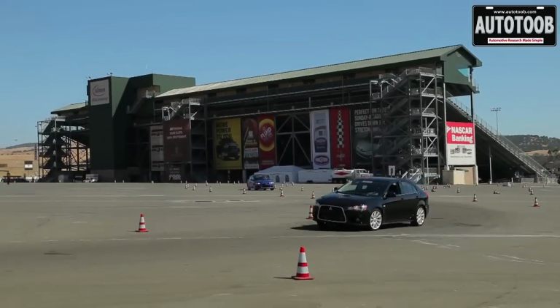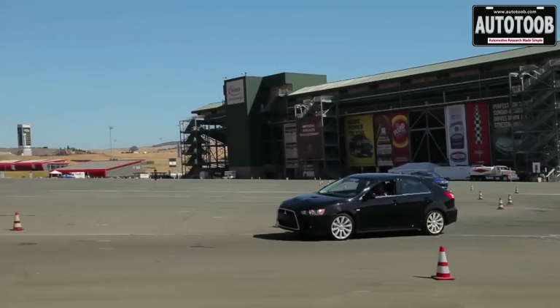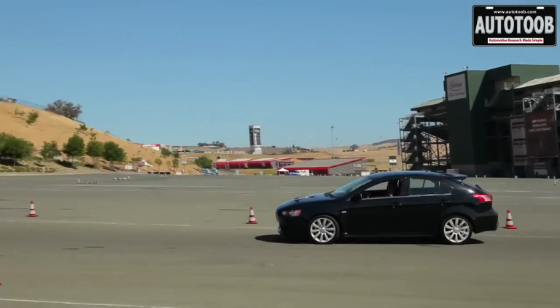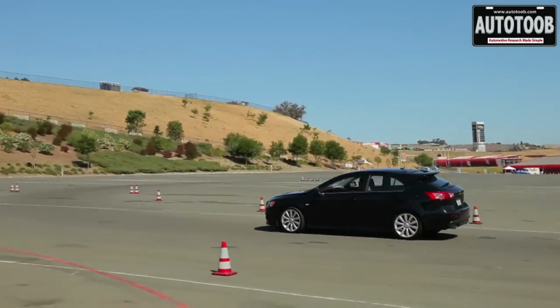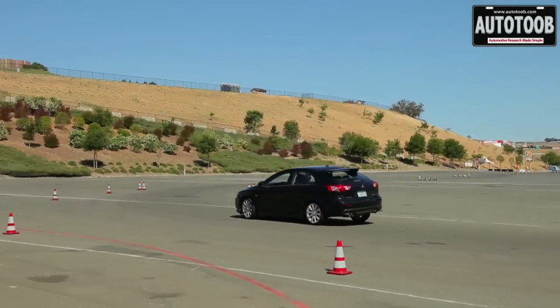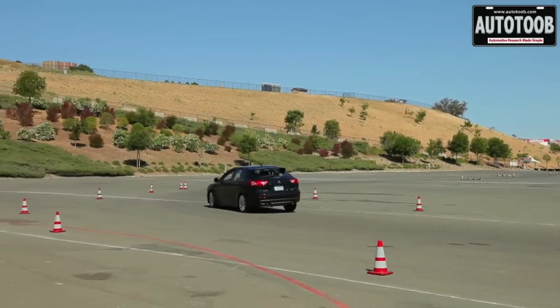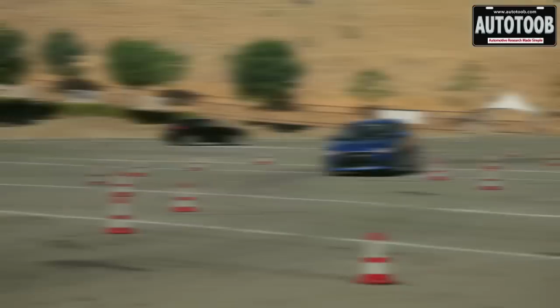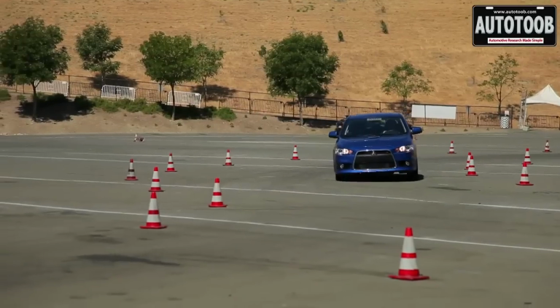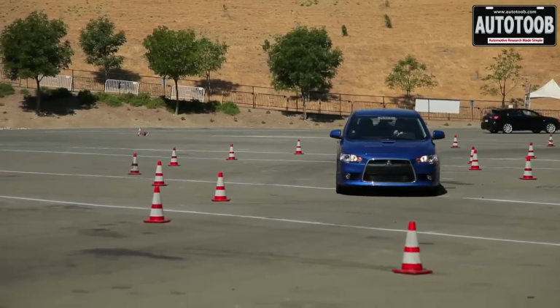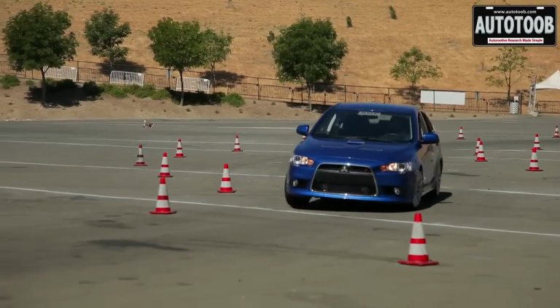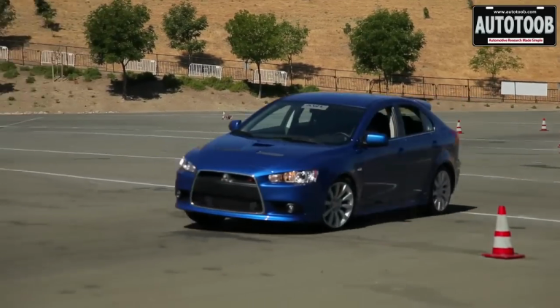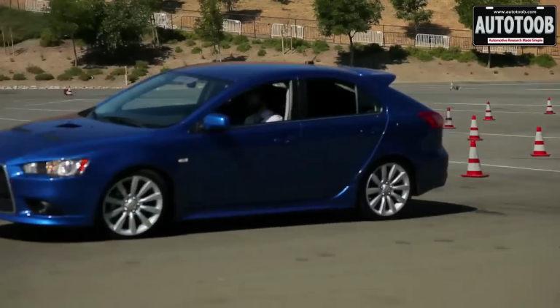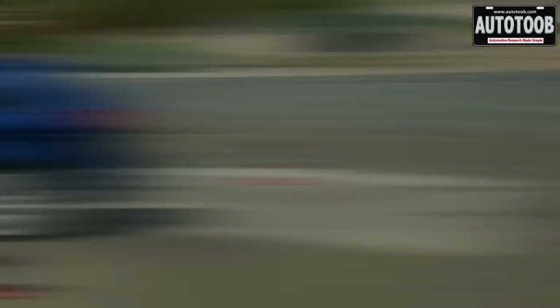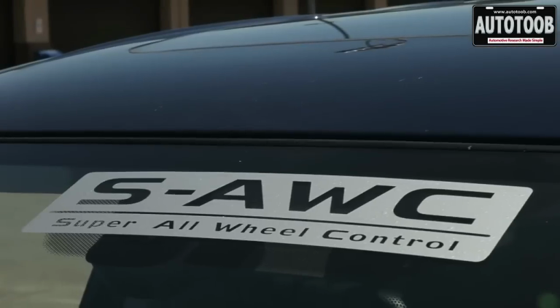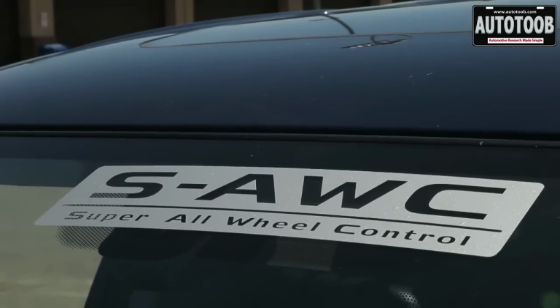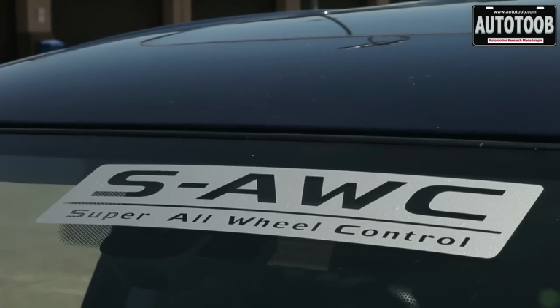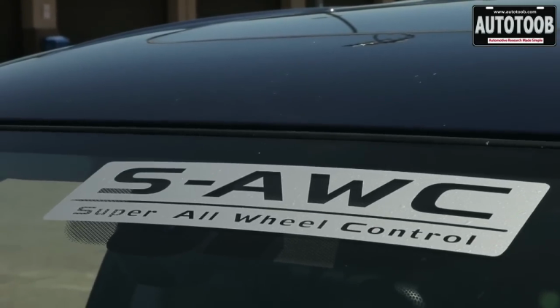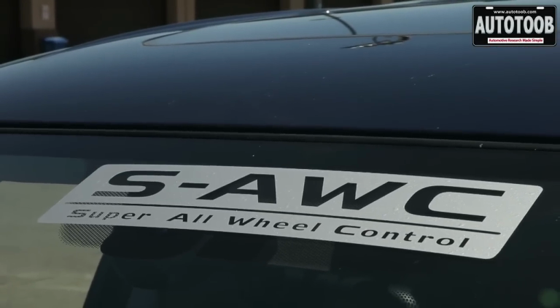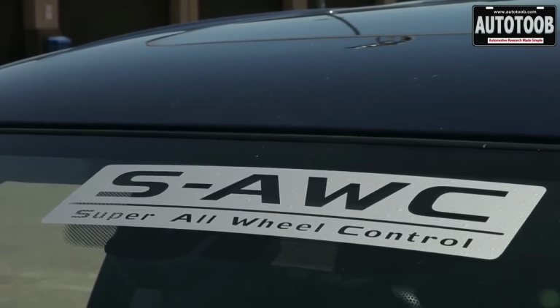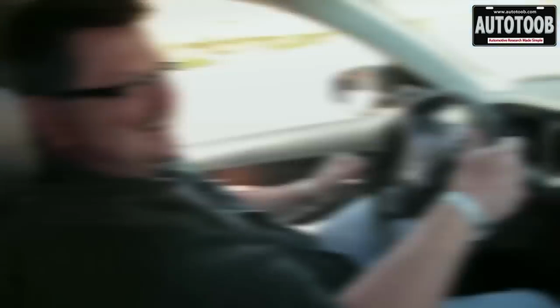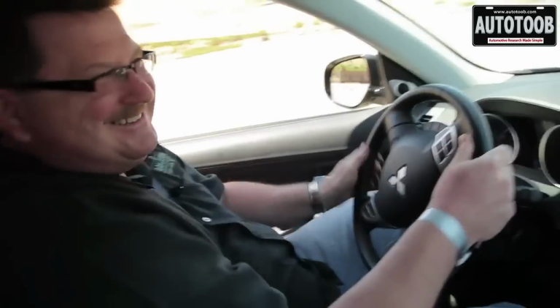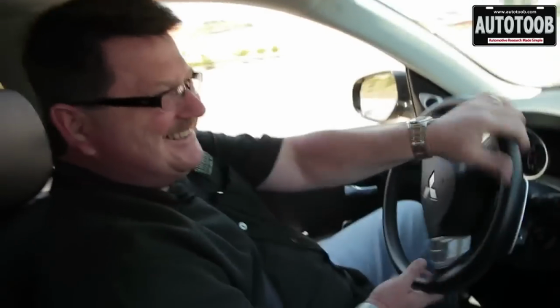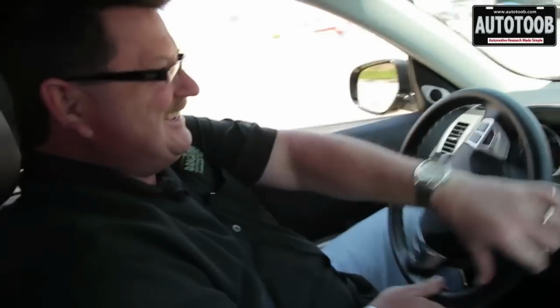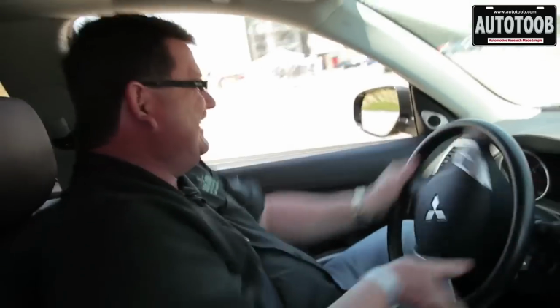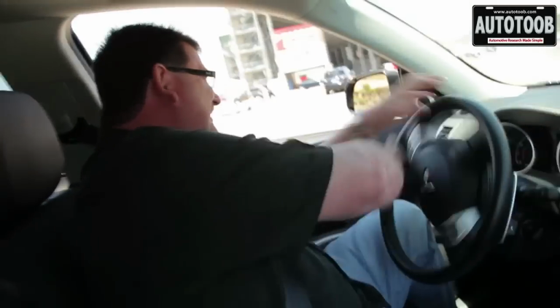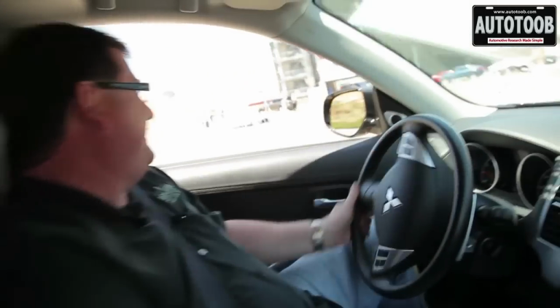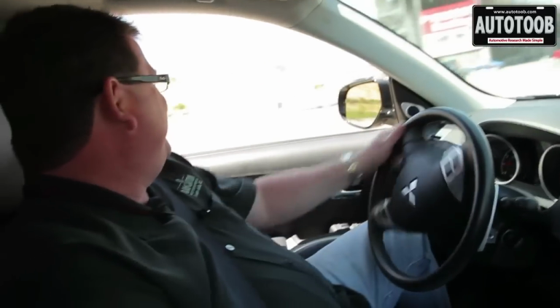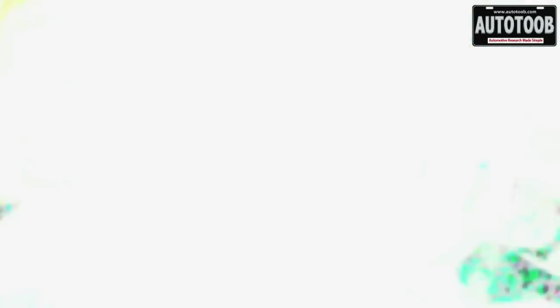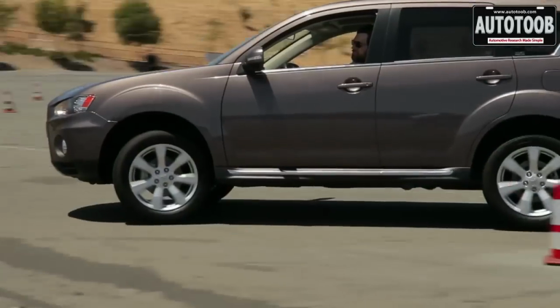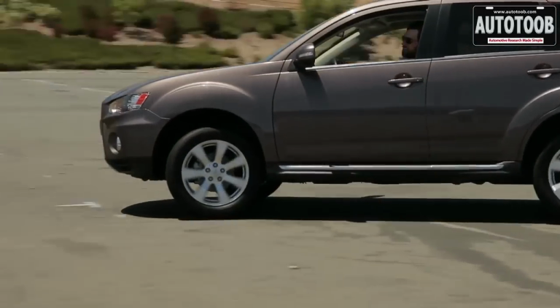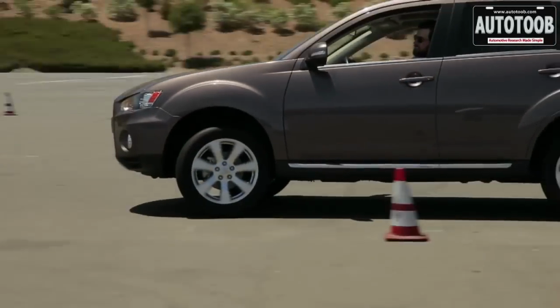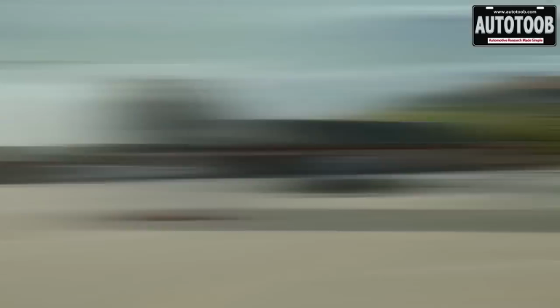What they have done is created systems called AWC, All-Wheel Control, and then a high-line performance system called SAWC, Super All-Wheel Control. Those systems use an incredible array of technologies to give you the very best performance.